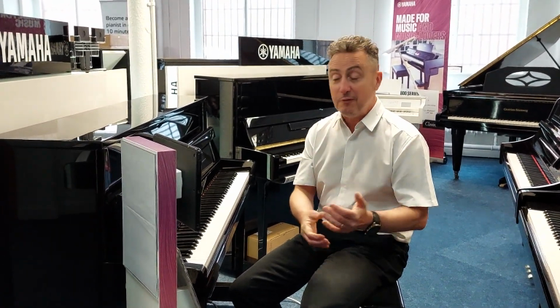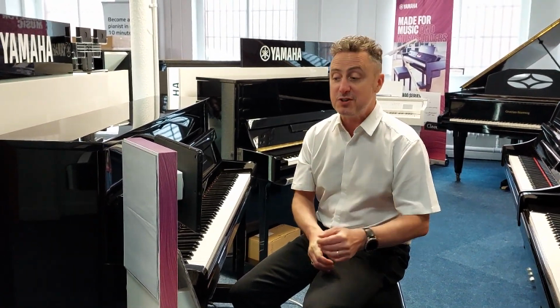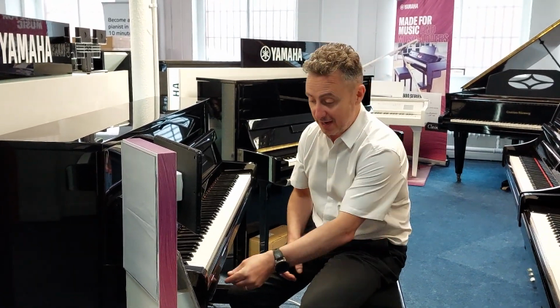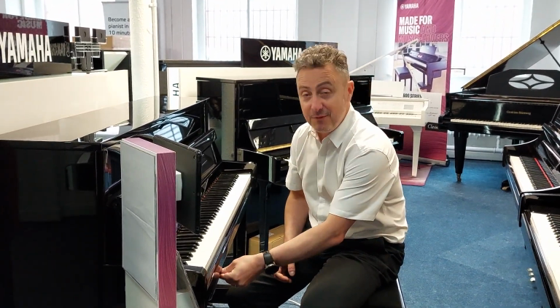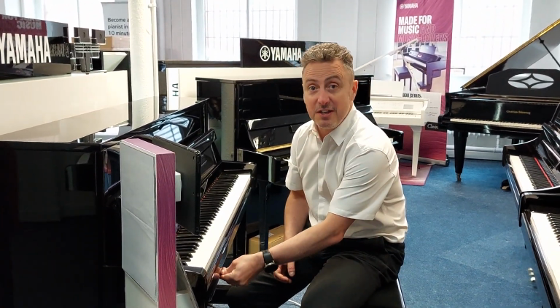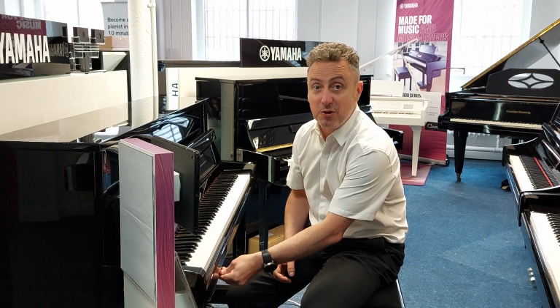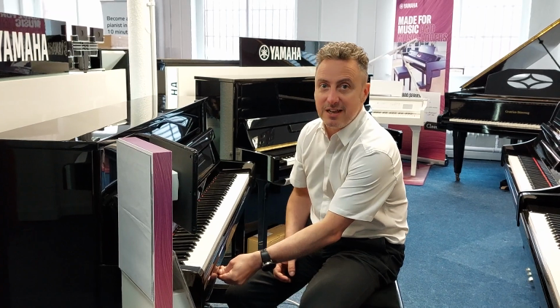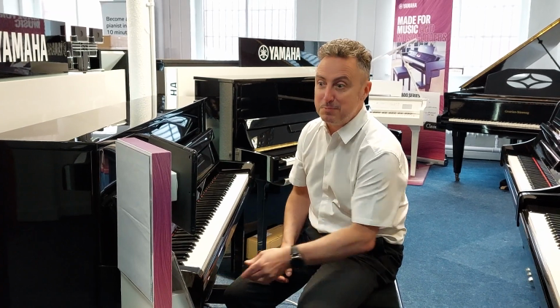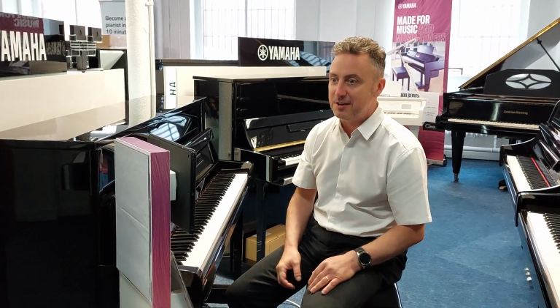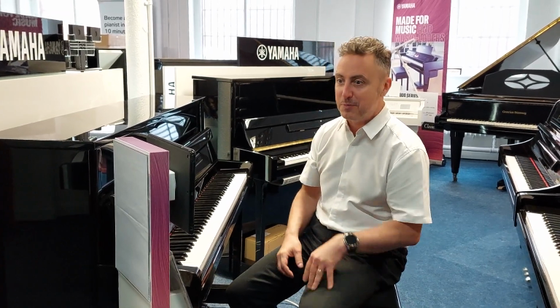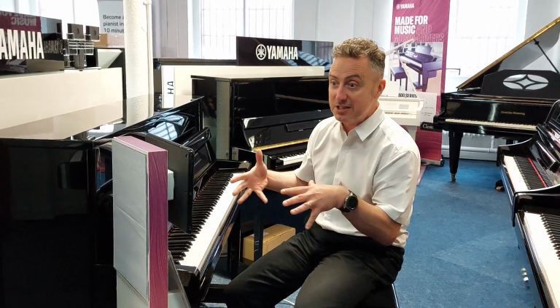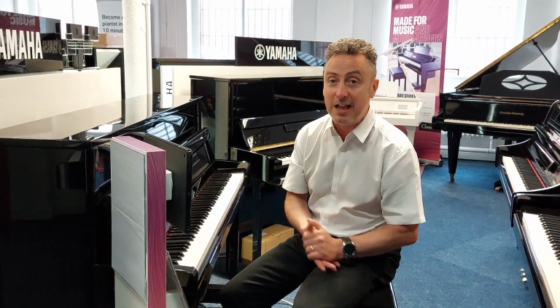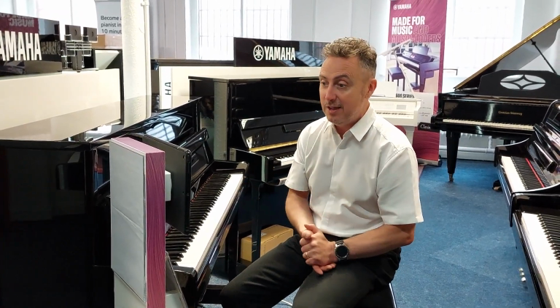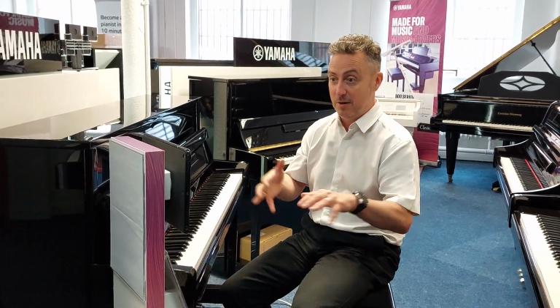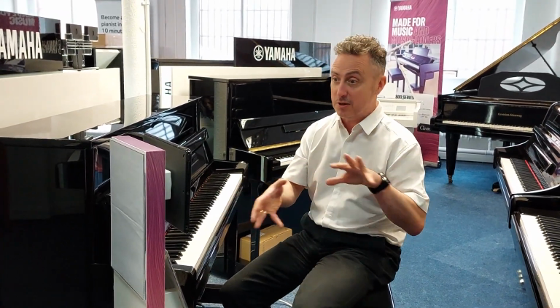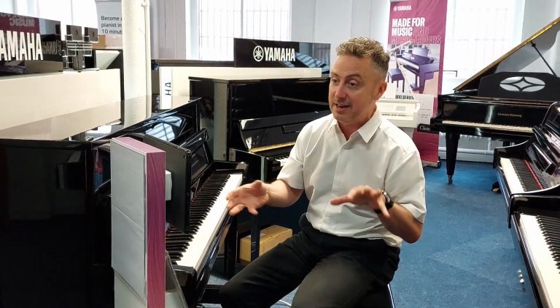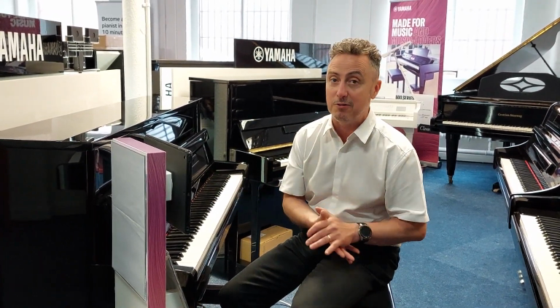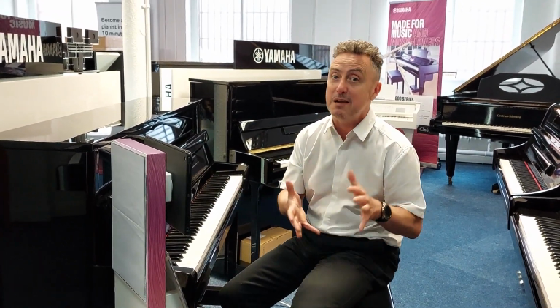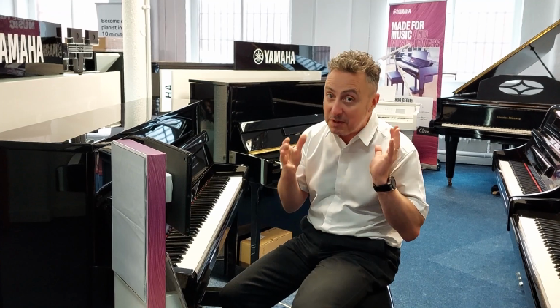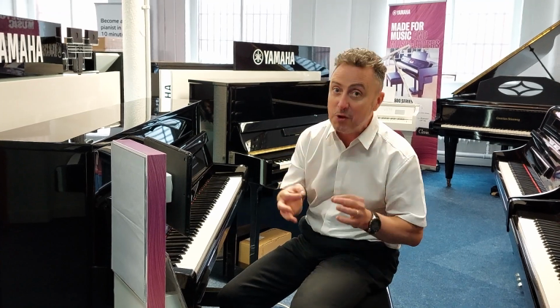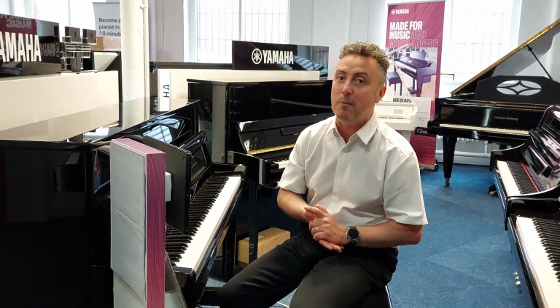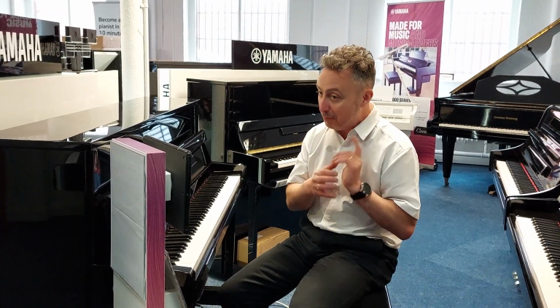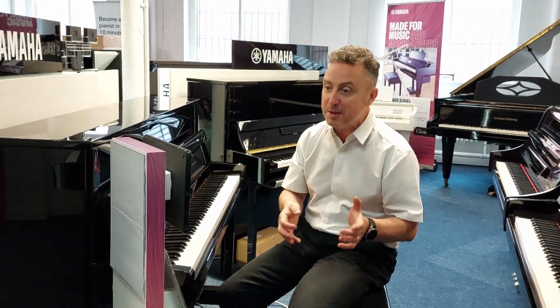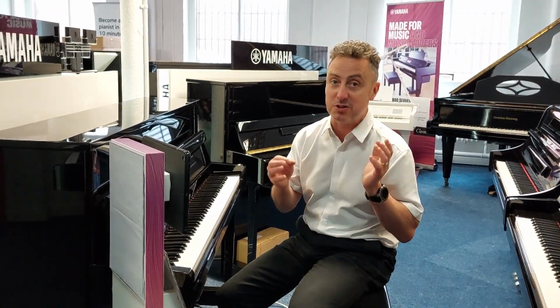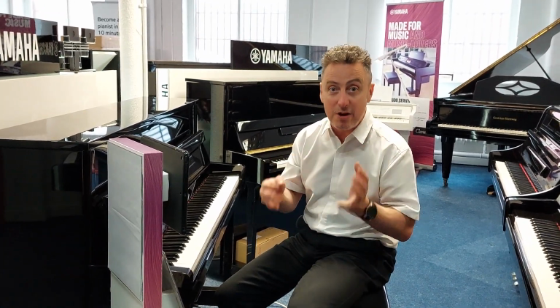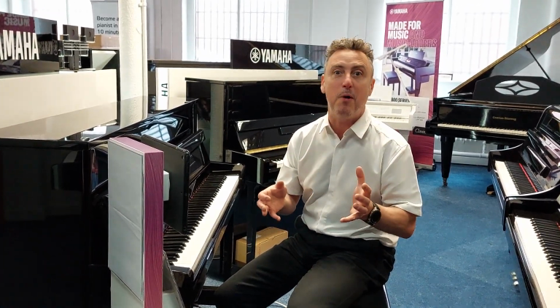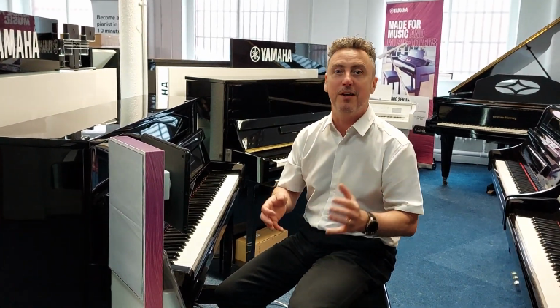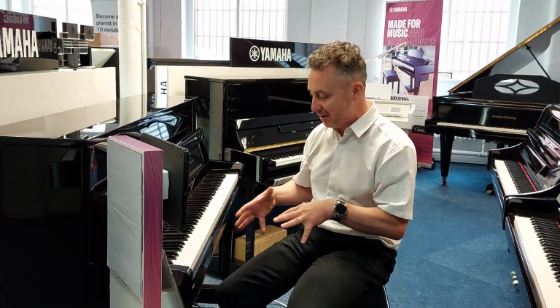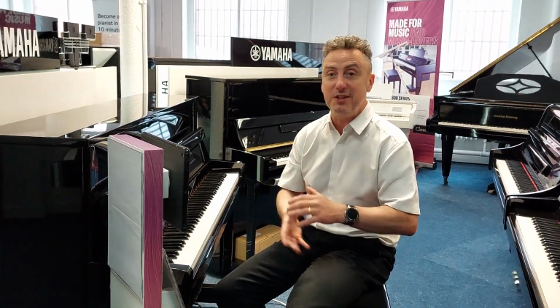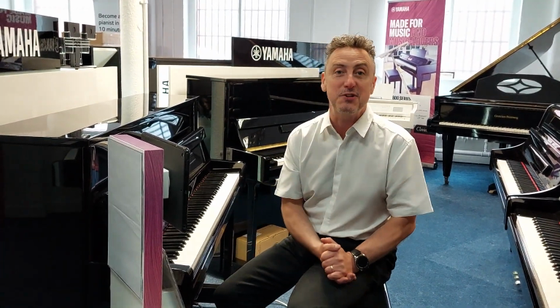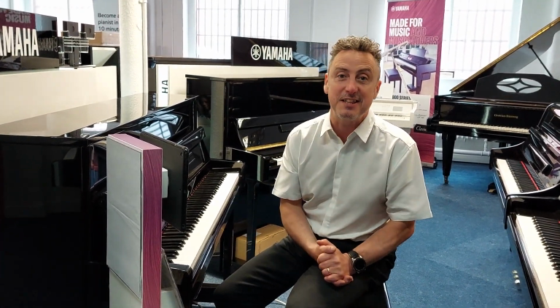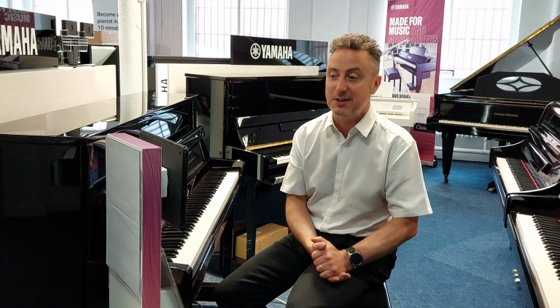Hopefully you've enjoyed my video and it's given you a good insight into what this piano can do. They're in stock now, and obviously they come in and out all the time. So if you do want one, please be quick because they're really popular because of all these extra things they can do.